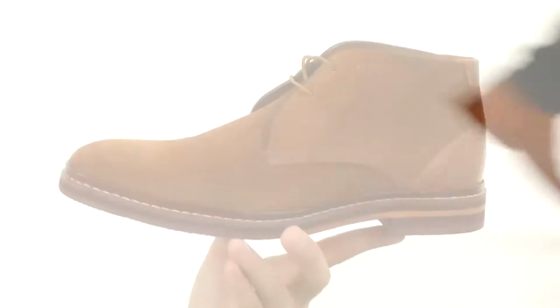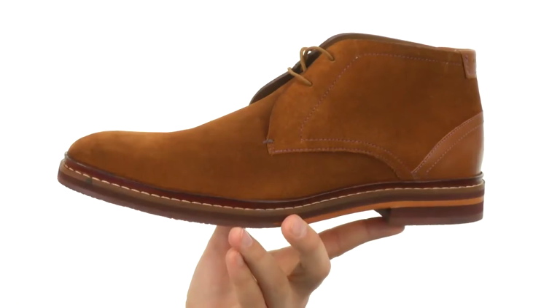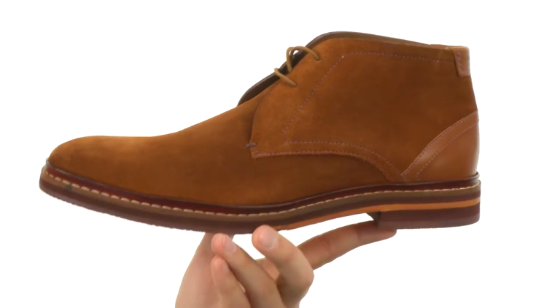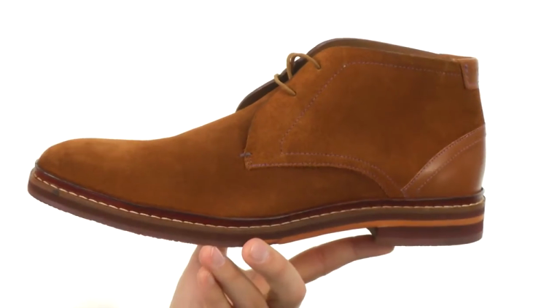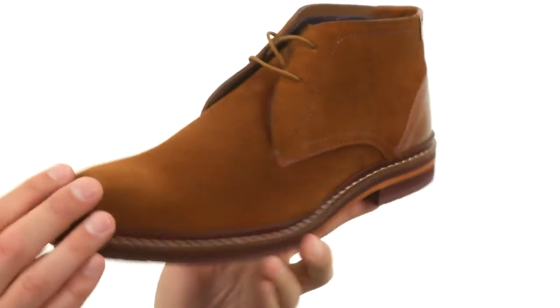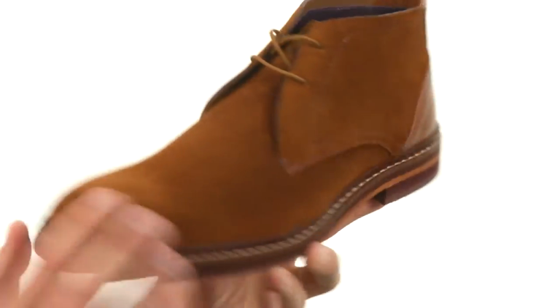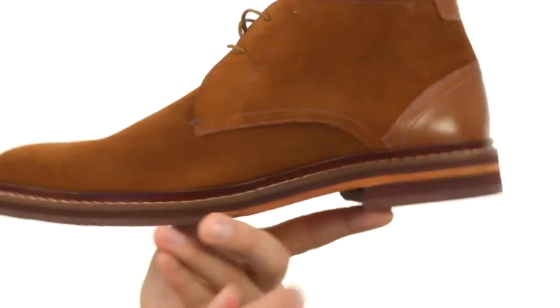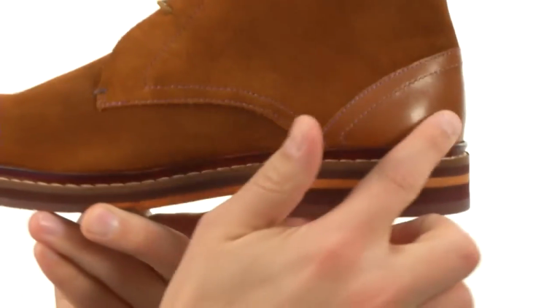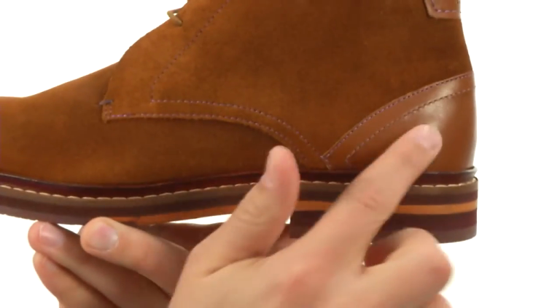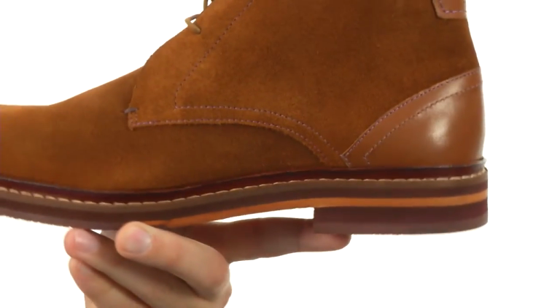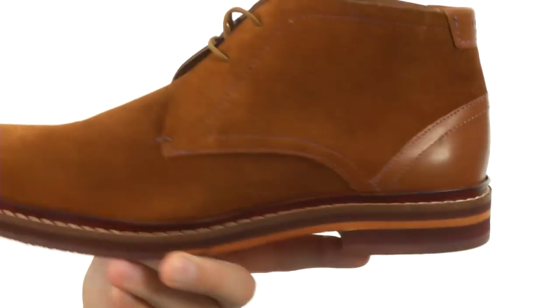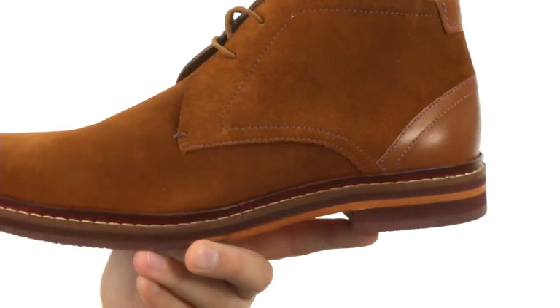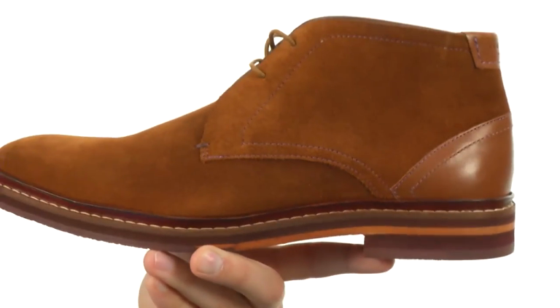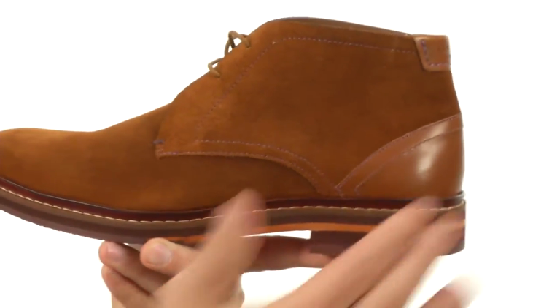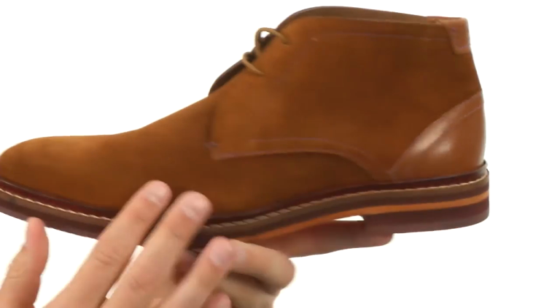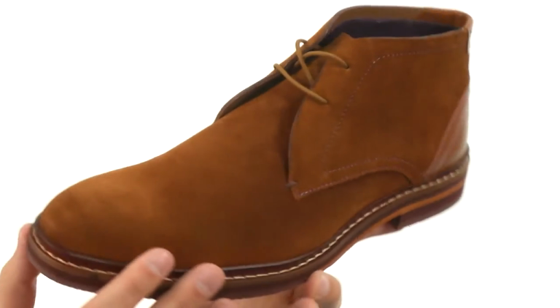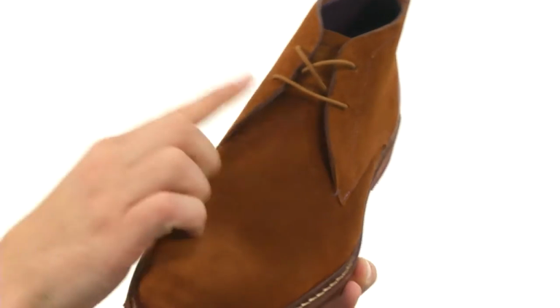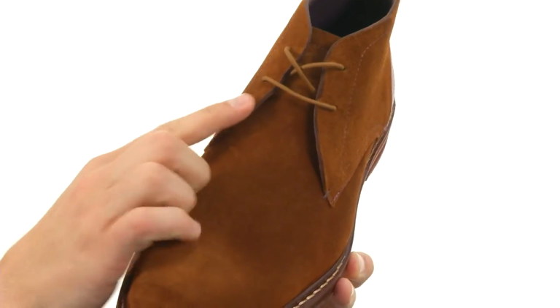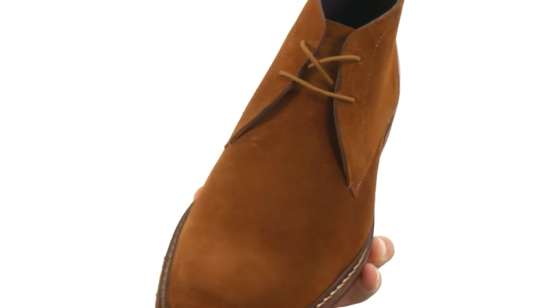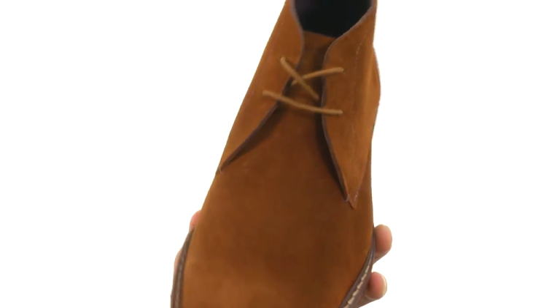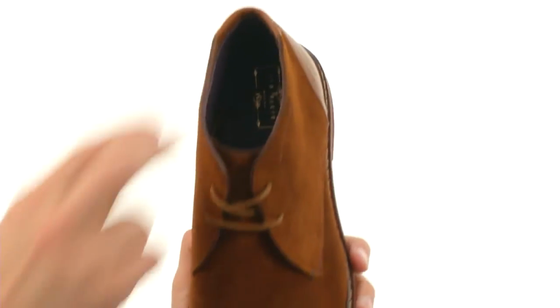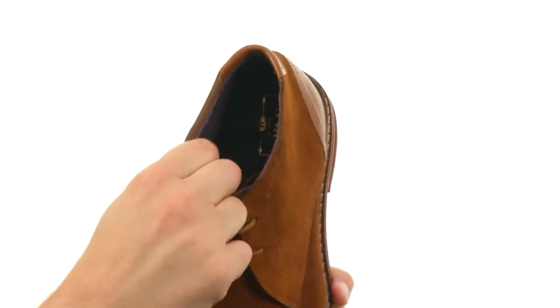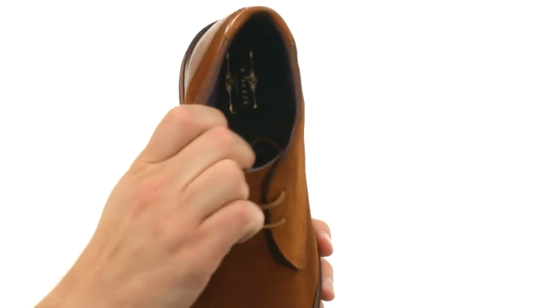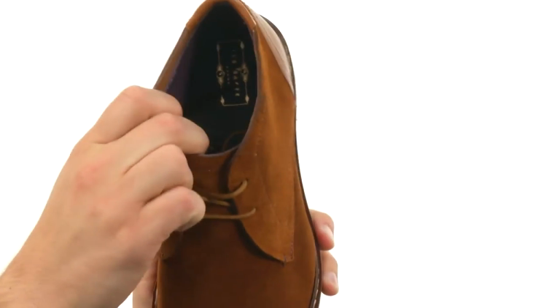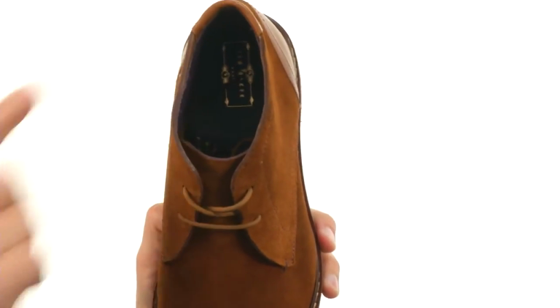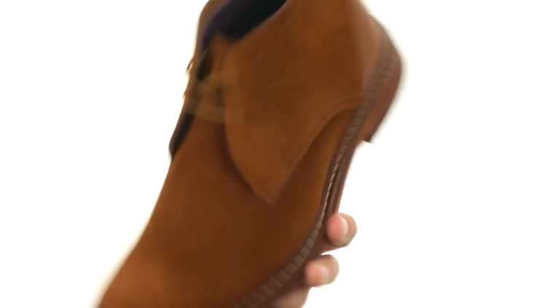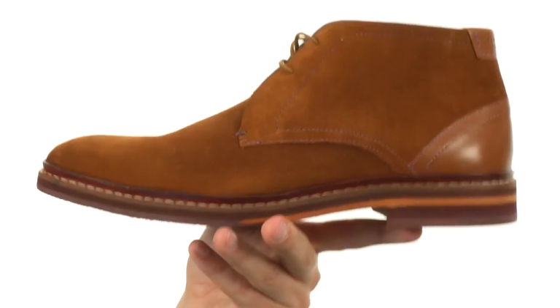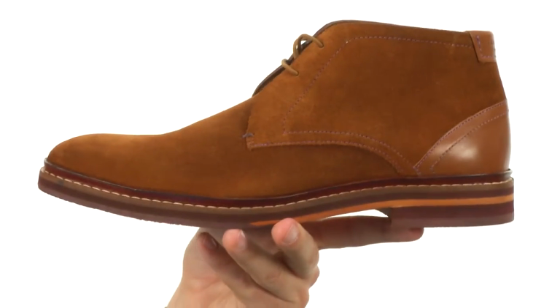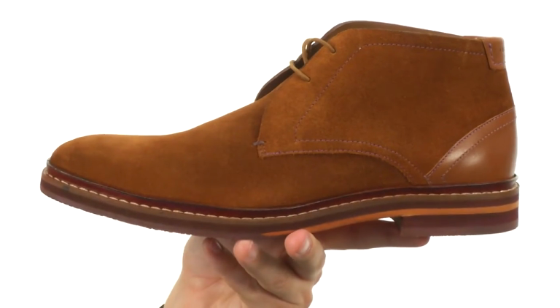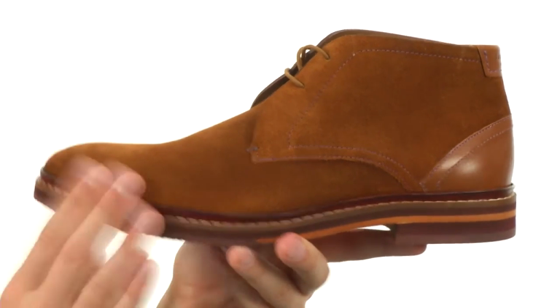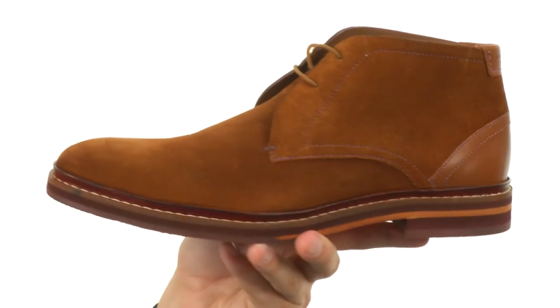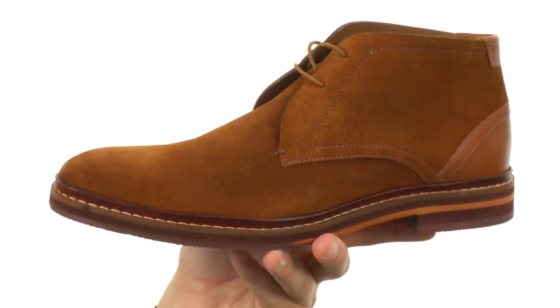These chukkas have a suede leather upper with that smooth heel cap back here, giving you that nice contrasting style. Lace-up closure in front to lock everything in, with a breathable, comfortable leather-lined interior — it's going to keep your feet feeling great because it's super moisture-wicking in there.